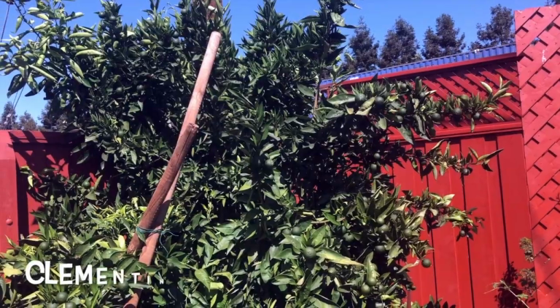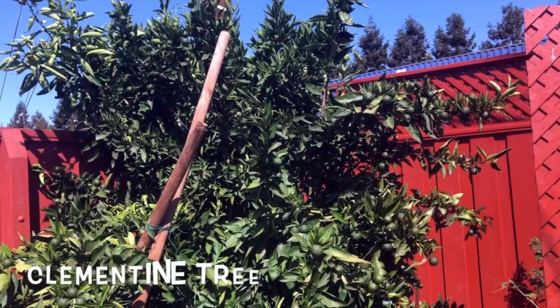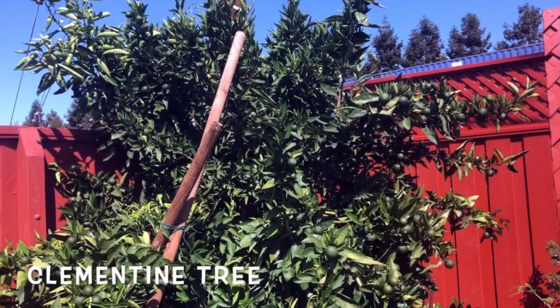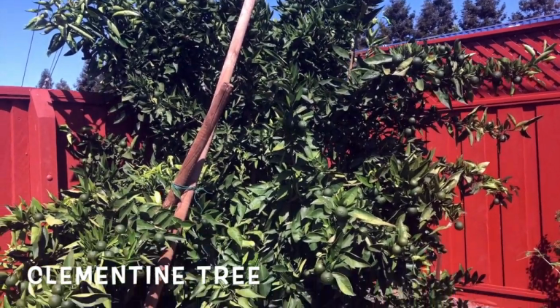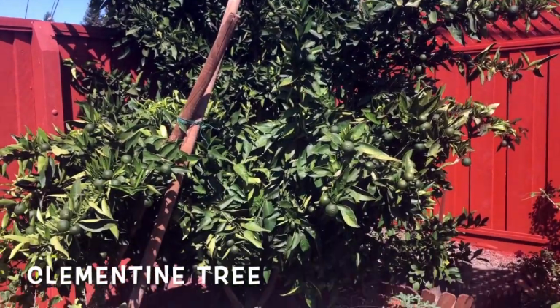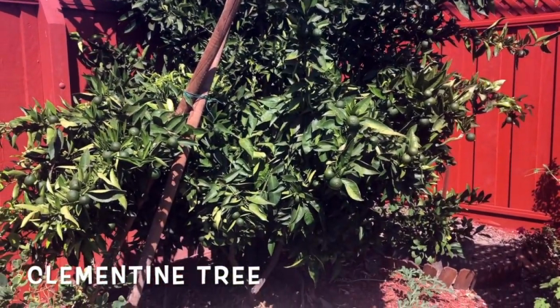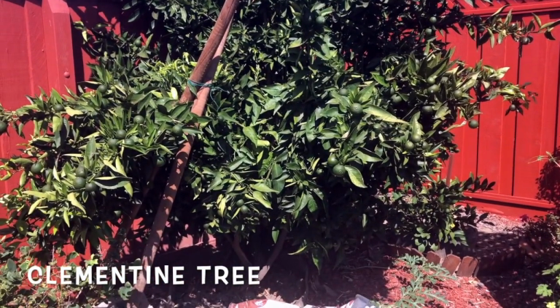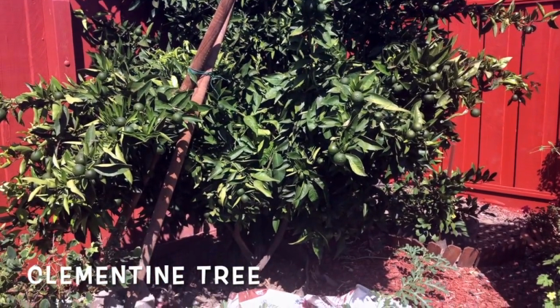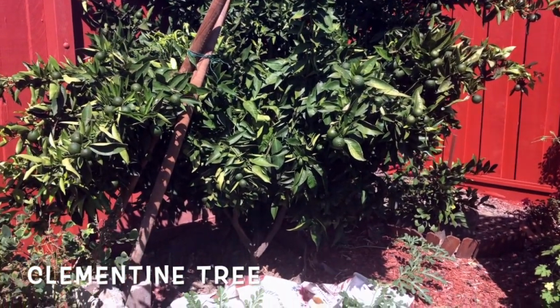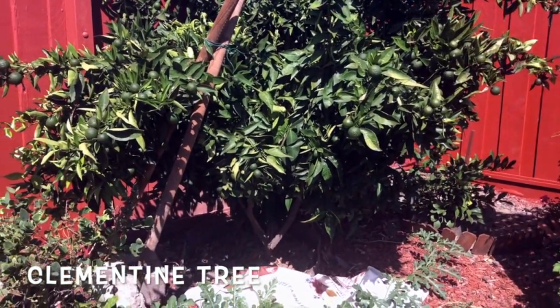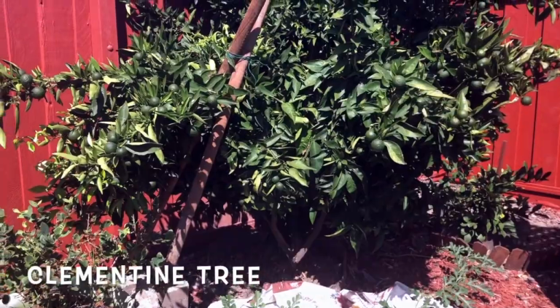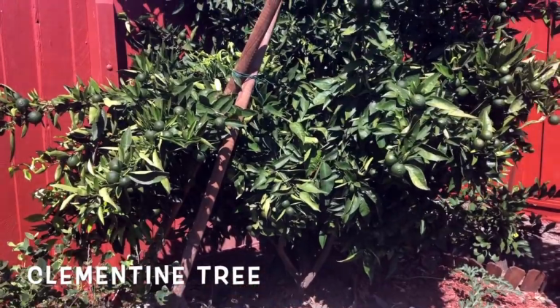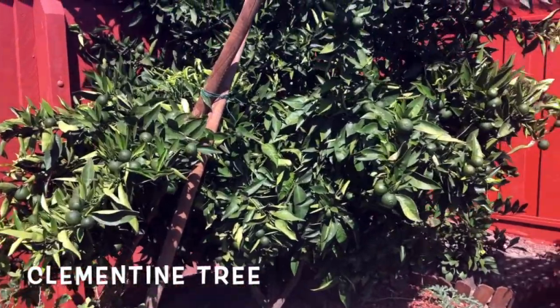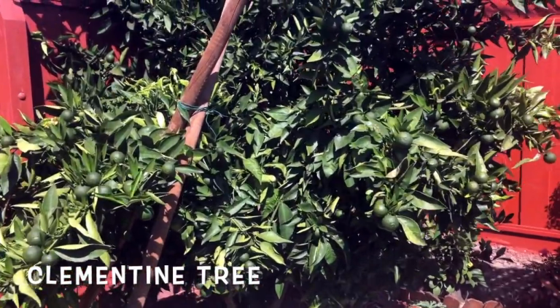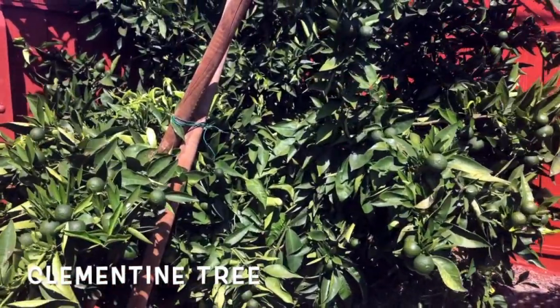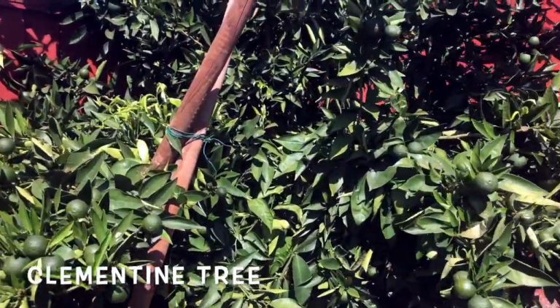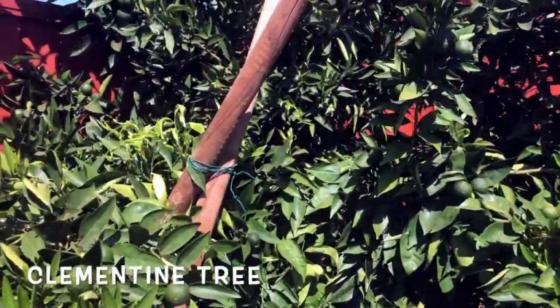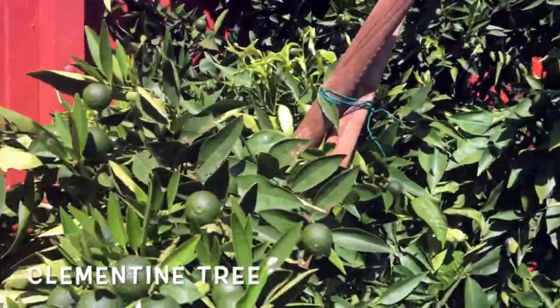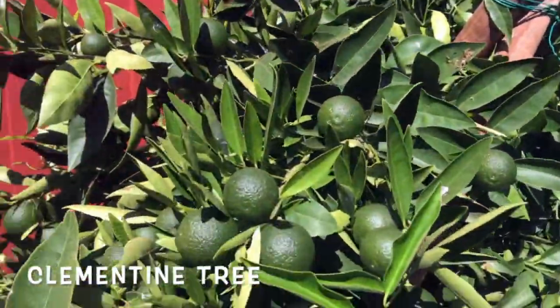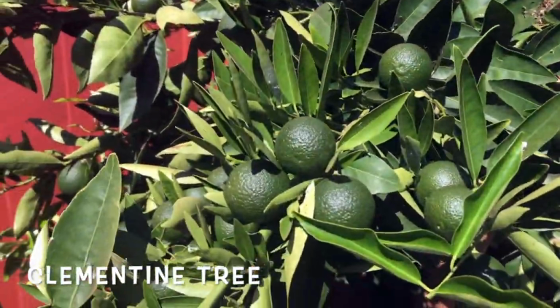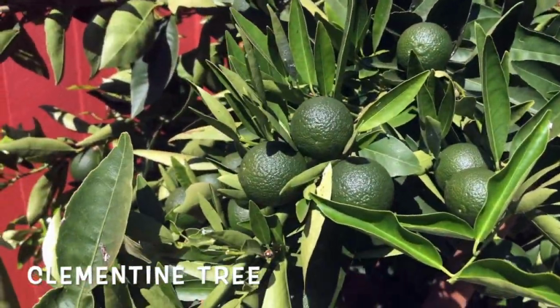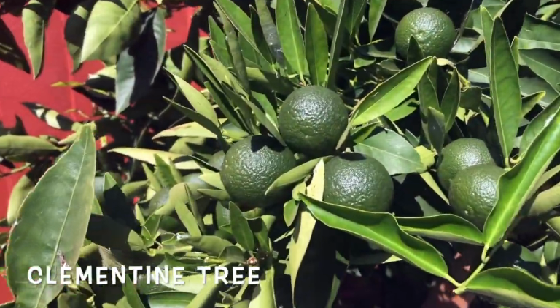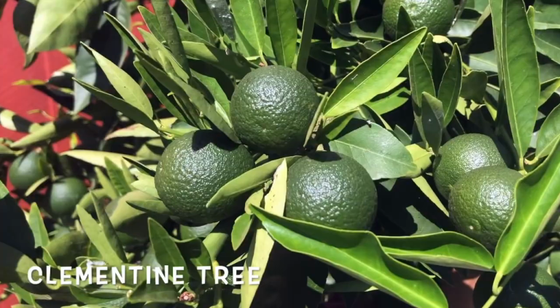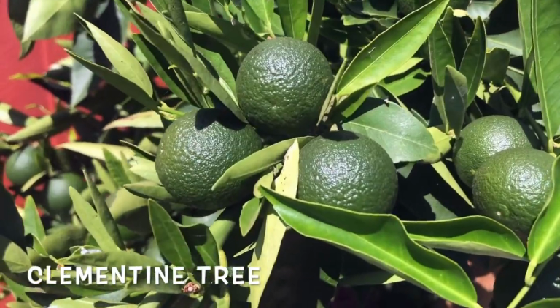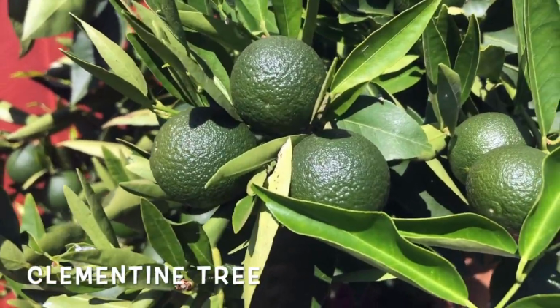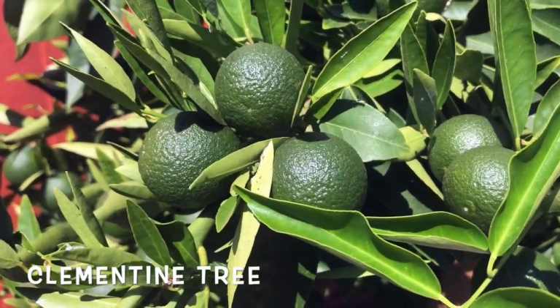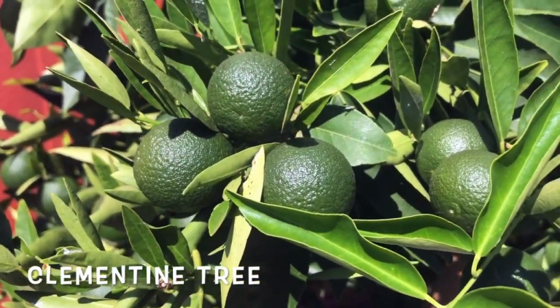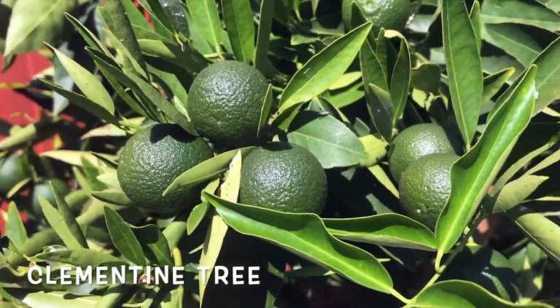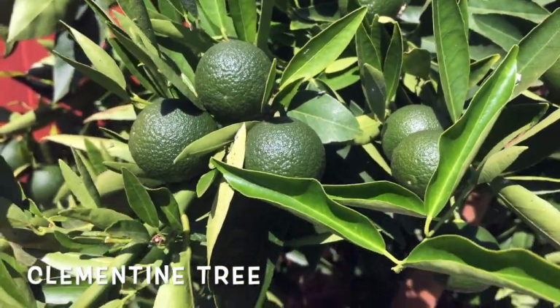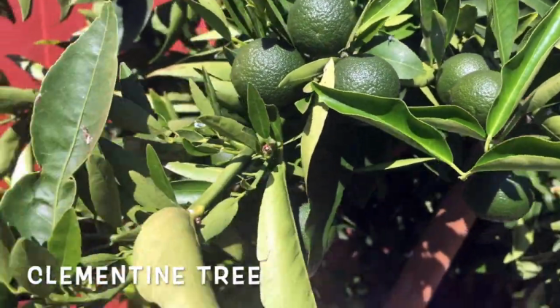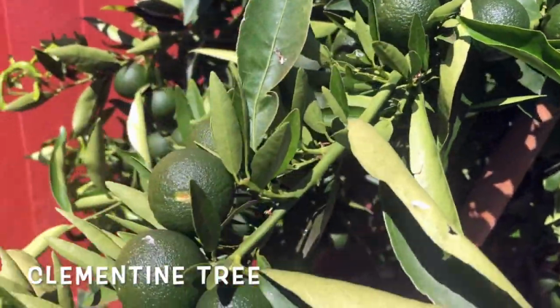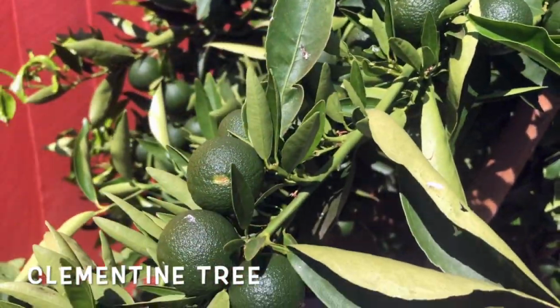This is our clementine tree. It had a lot of fruits this year — so many fruits that the plant could not bear the weight anymore. It started leaning down and we had to provide some extra support, and that still doesn't seem to be enough support for it.